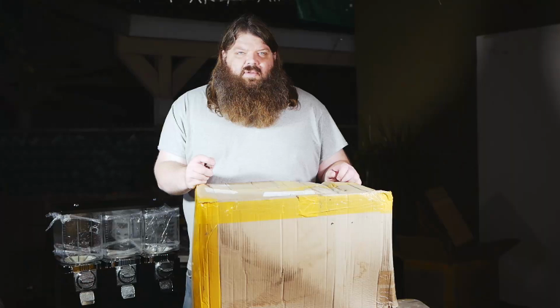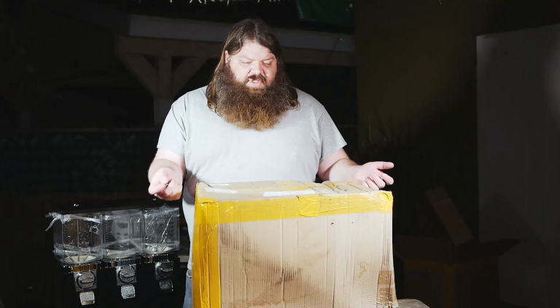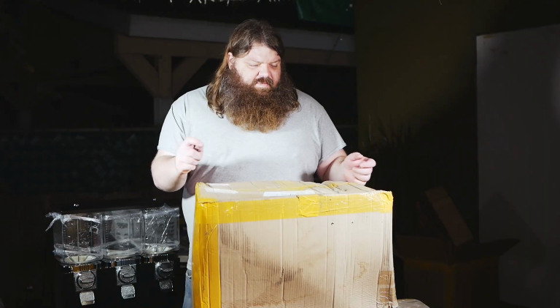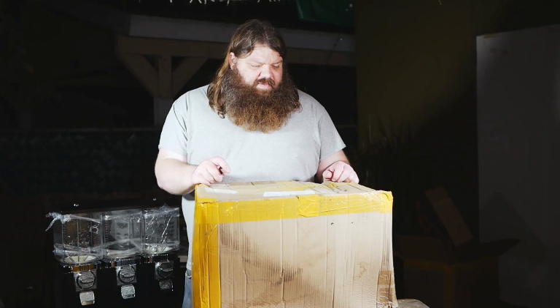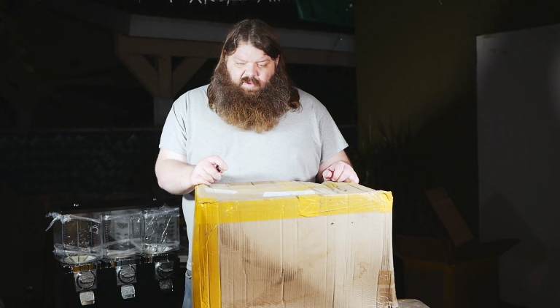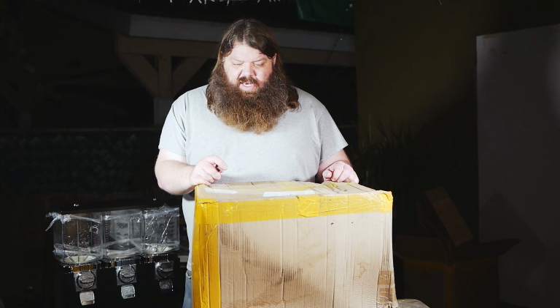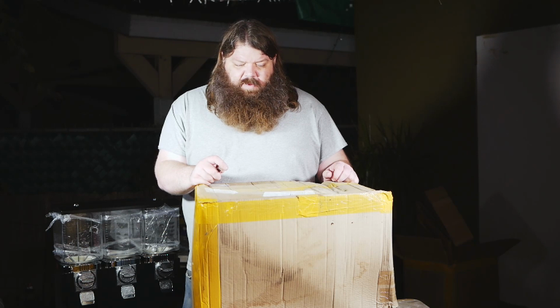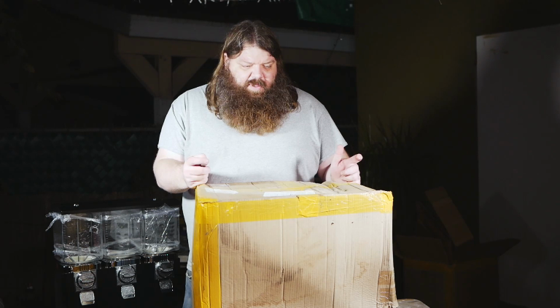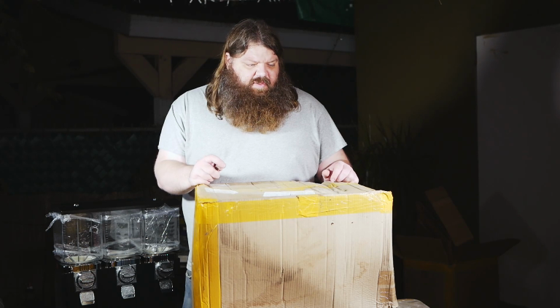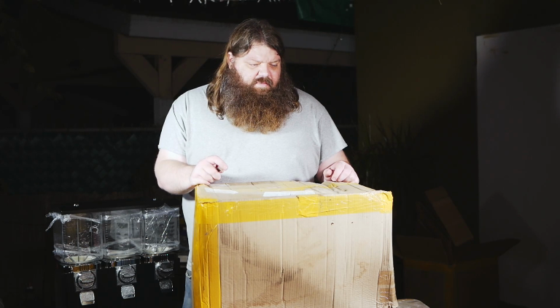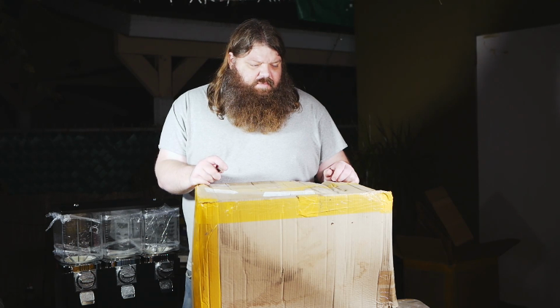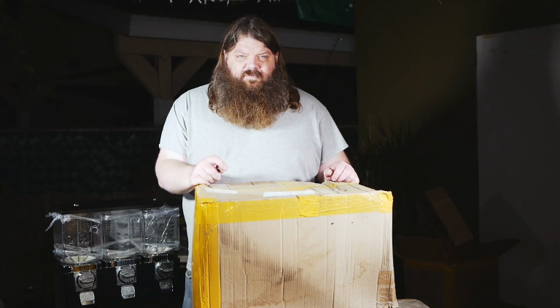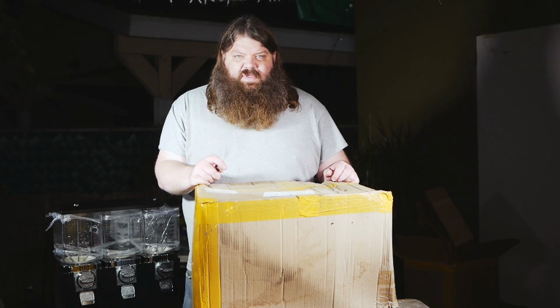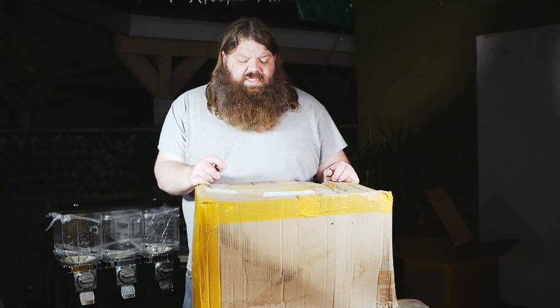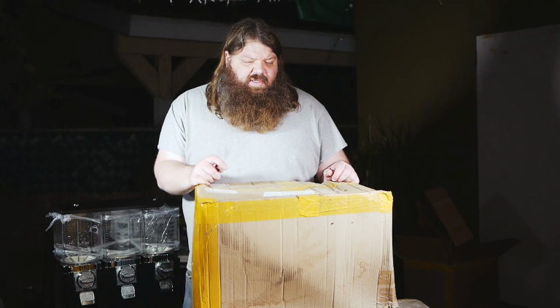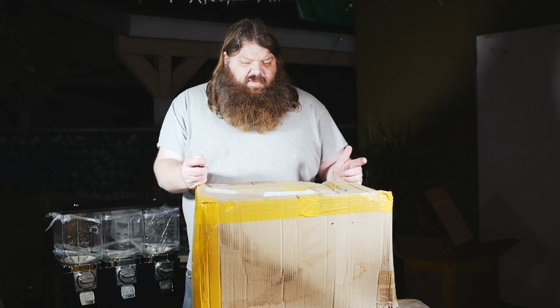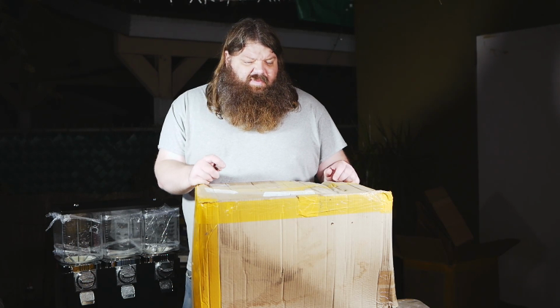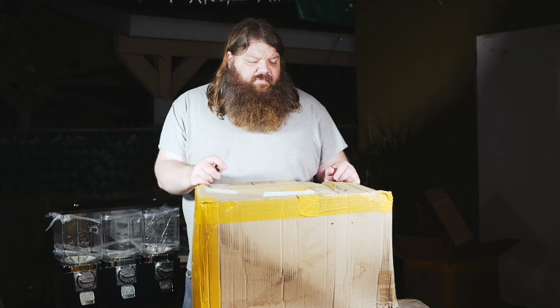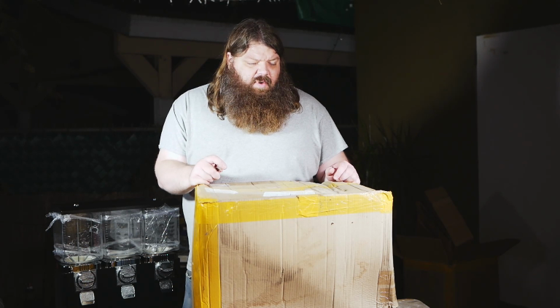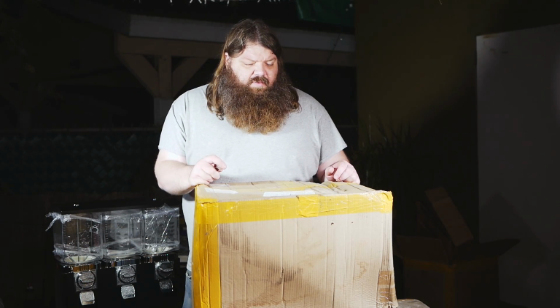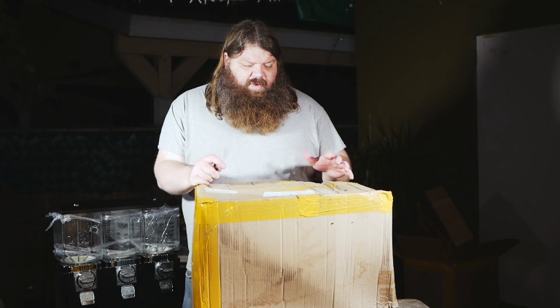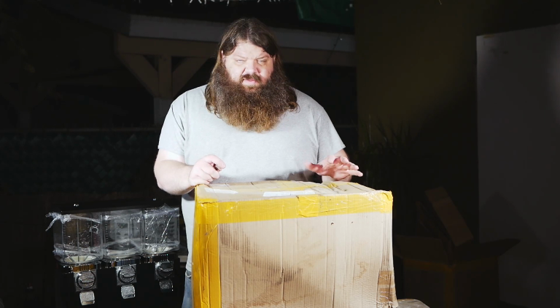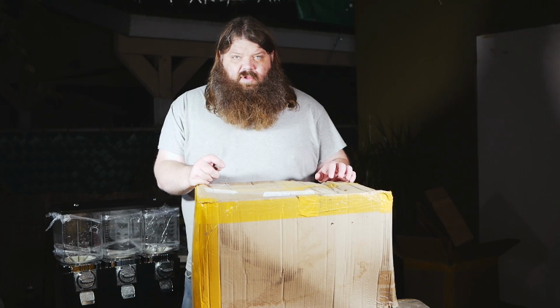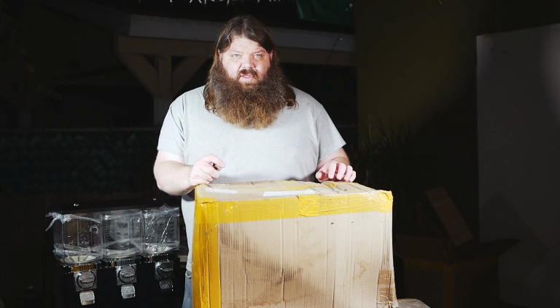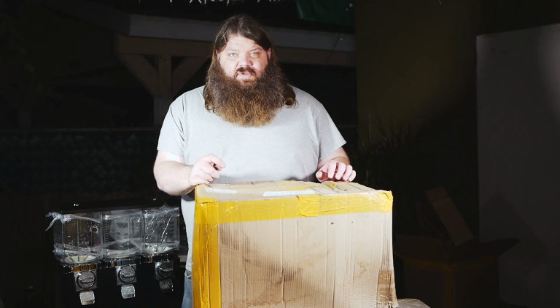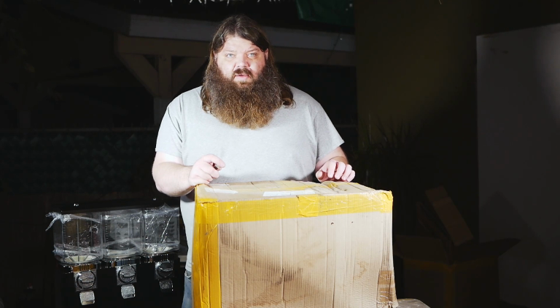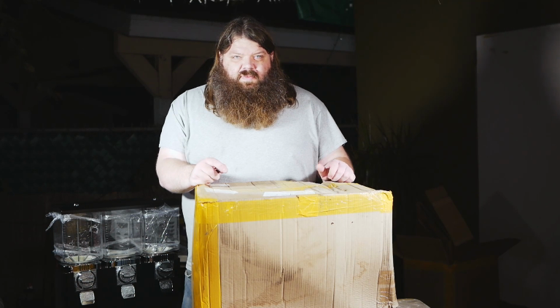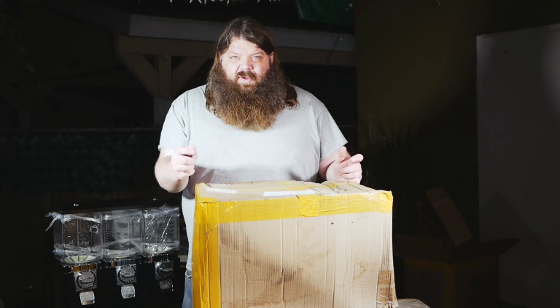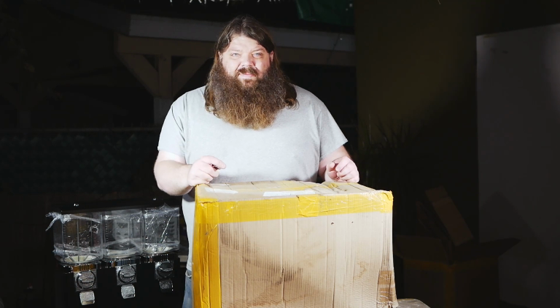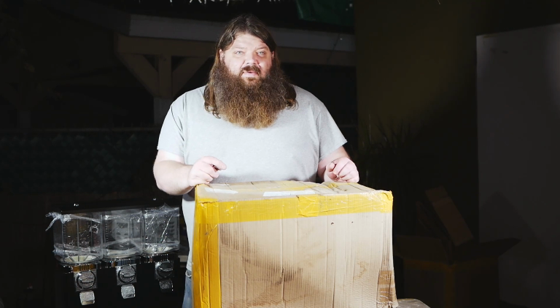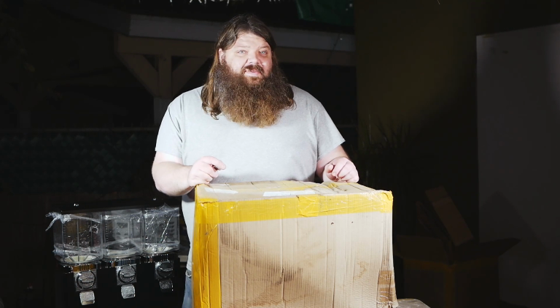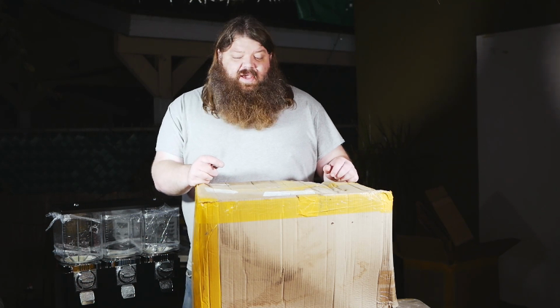As you can see, the box is a little beat up, and that's because it's been shipped from overseas. But it's also been sitting for a while, that's why it's a little bit extra beat up. Let's open it up and see what comes inside.